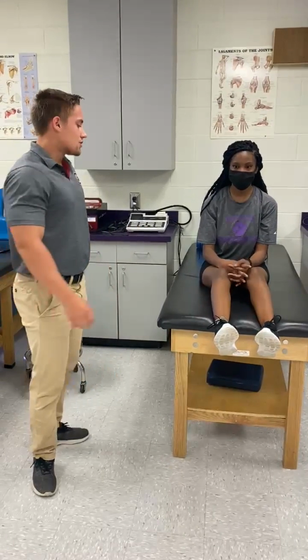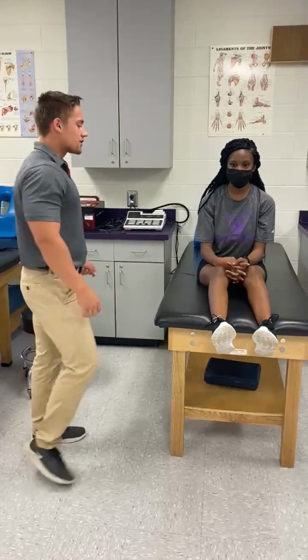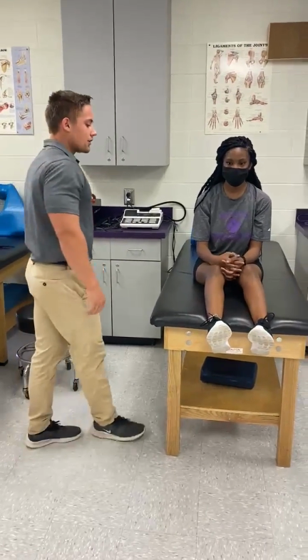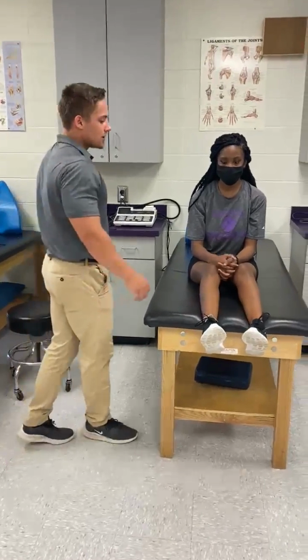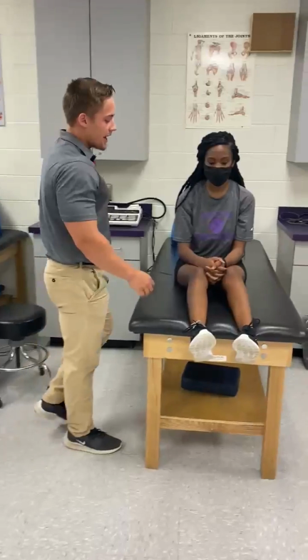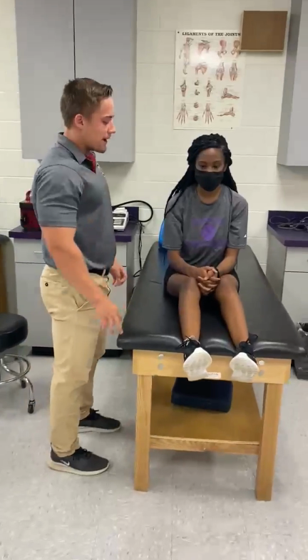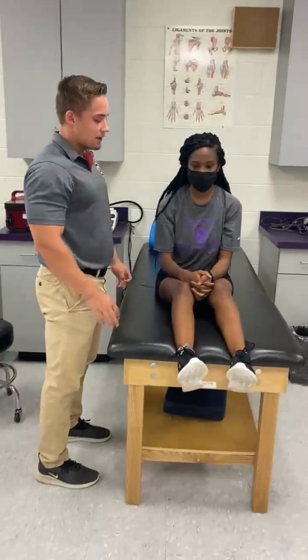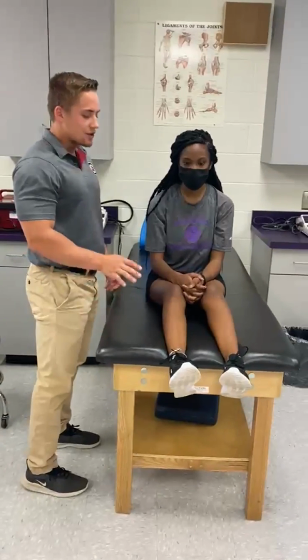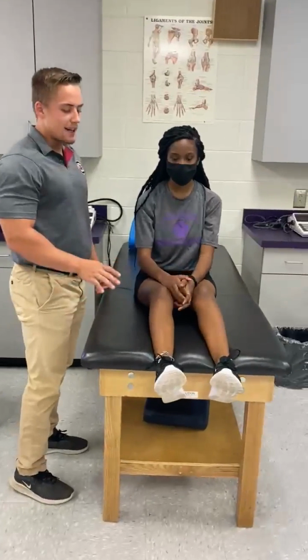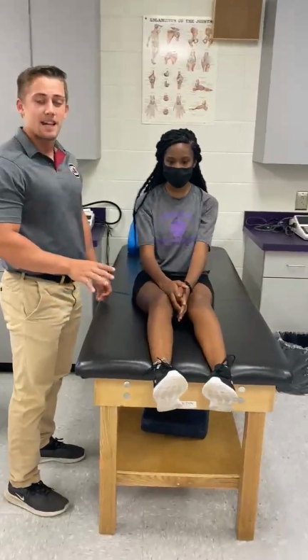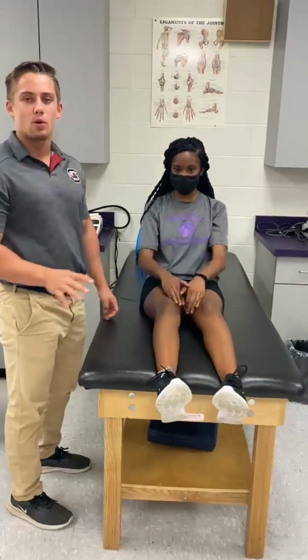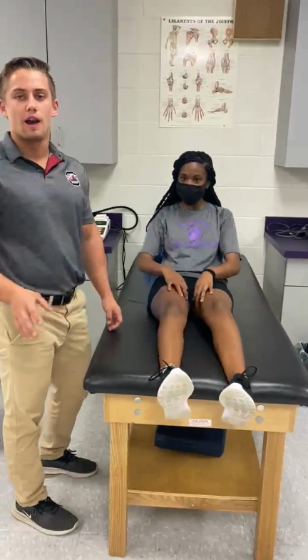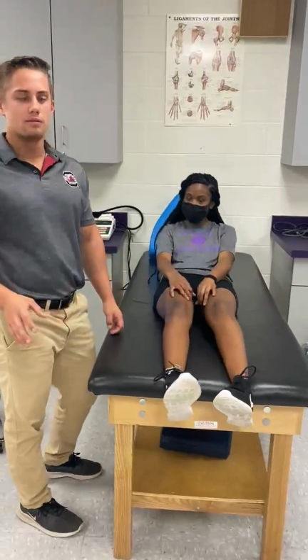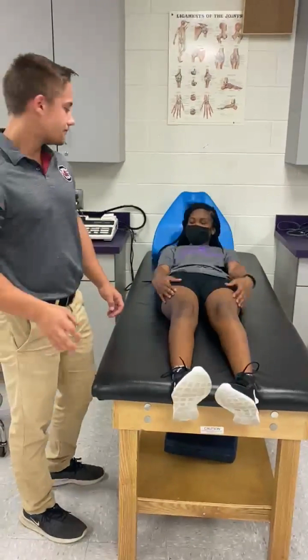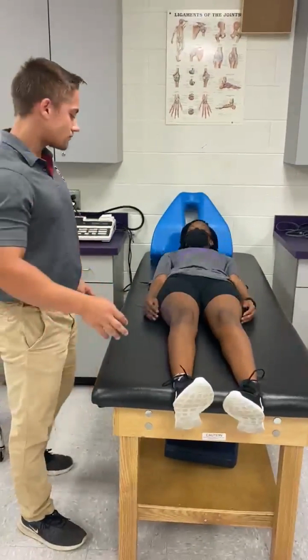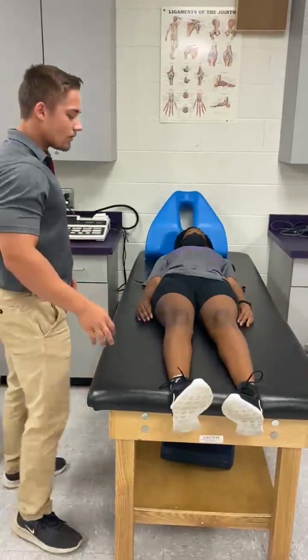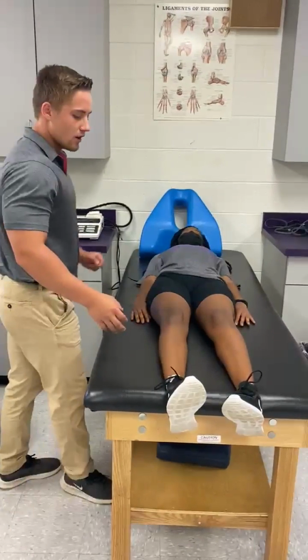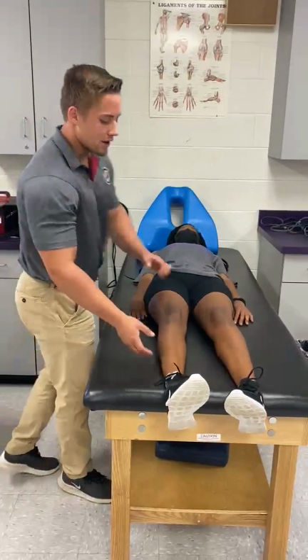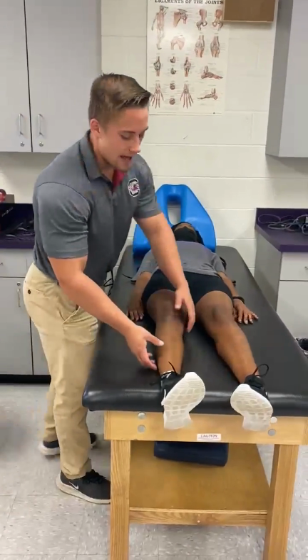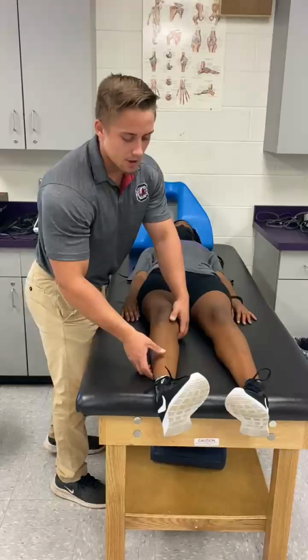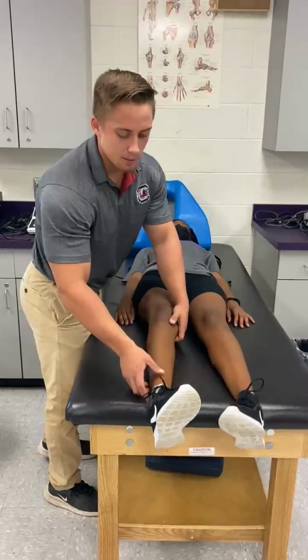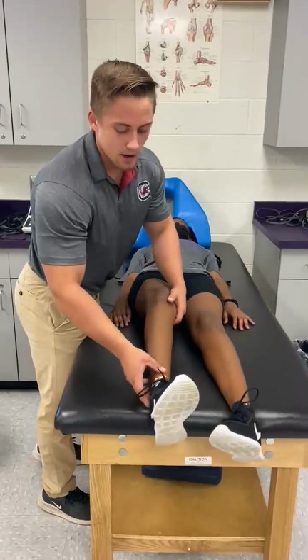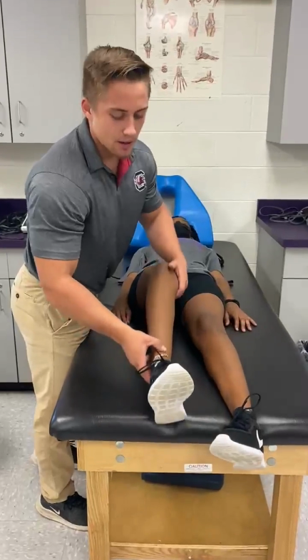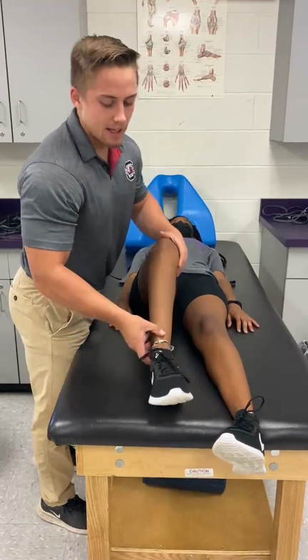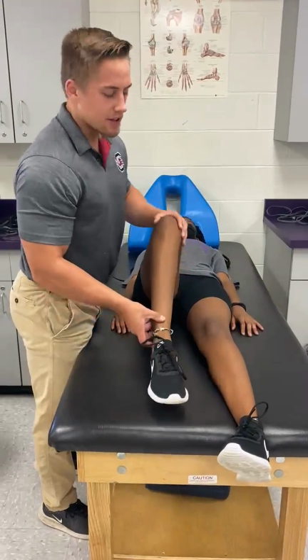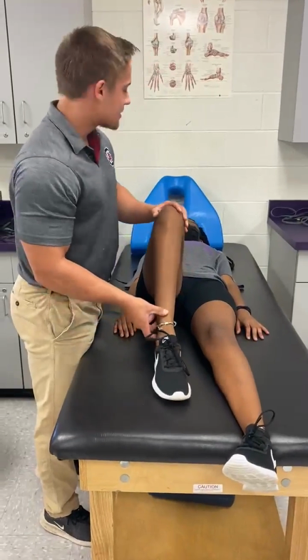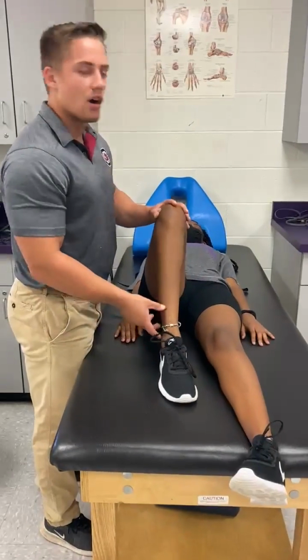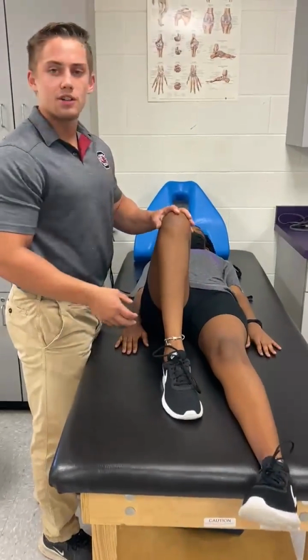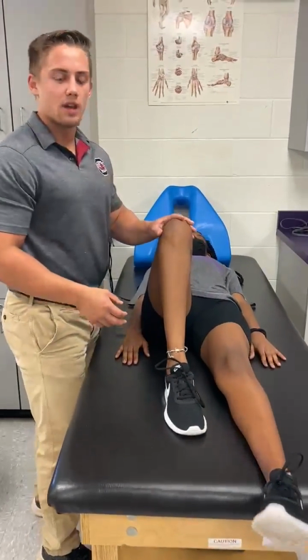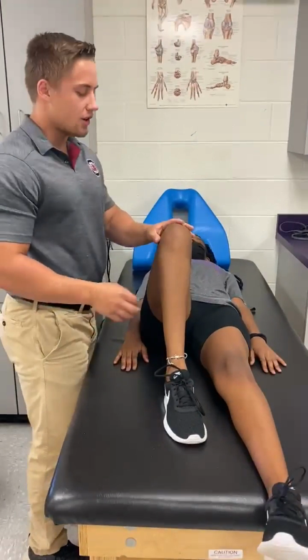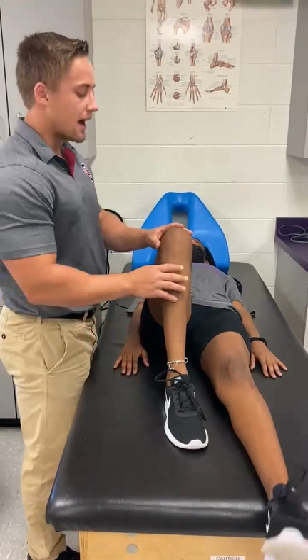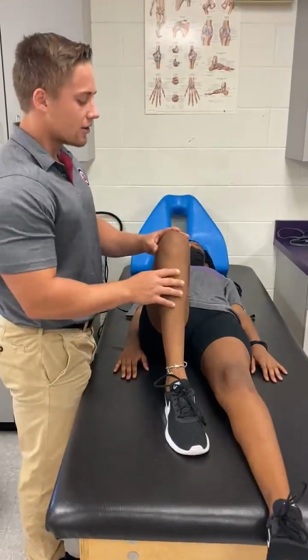First, you're going to have your patient lying supine on a table or ground. You're going to bring the knee on the same side as the dislocation up to 90 degrees.